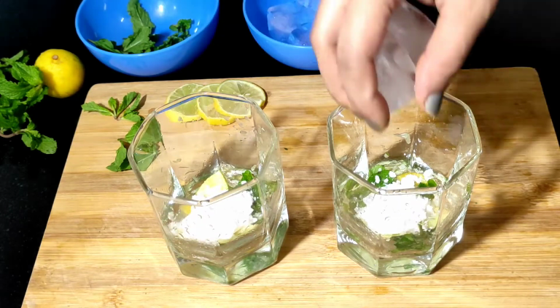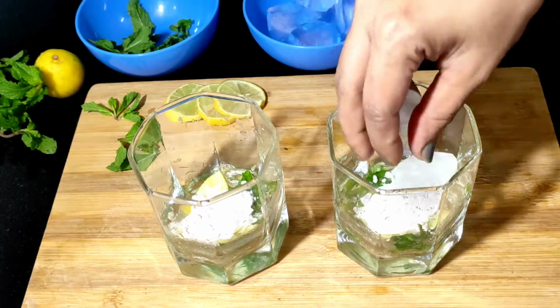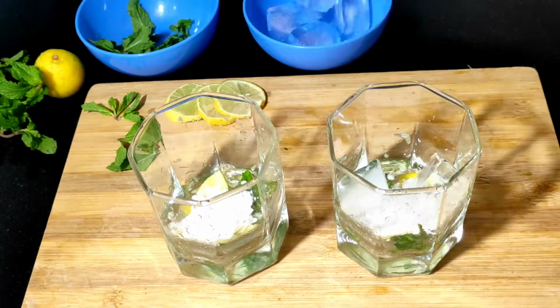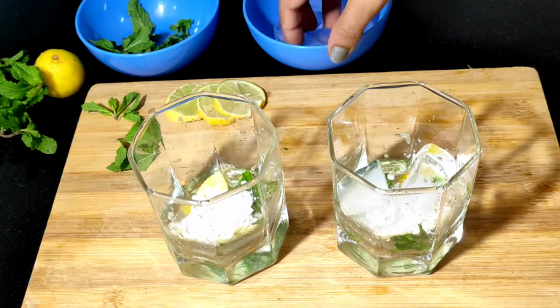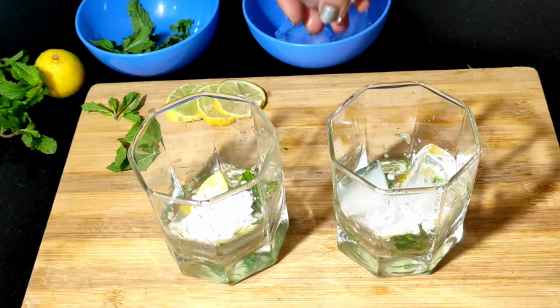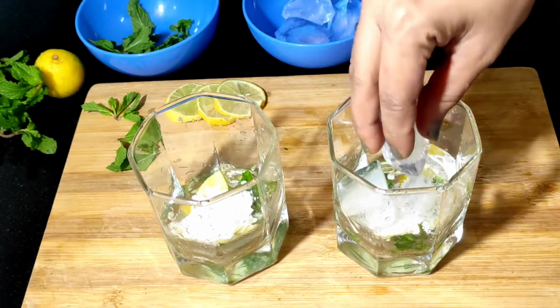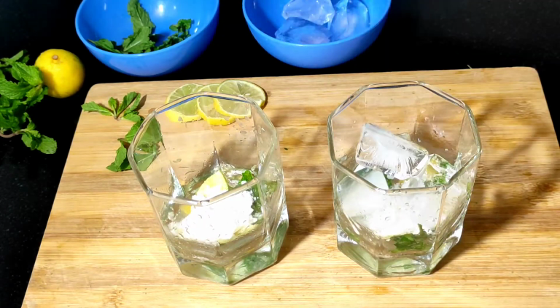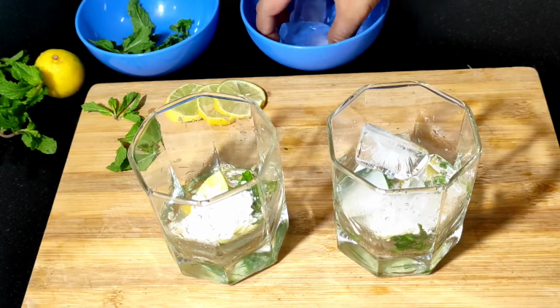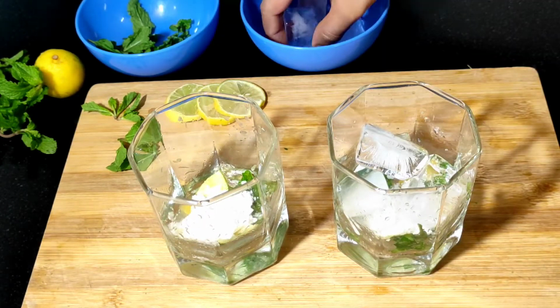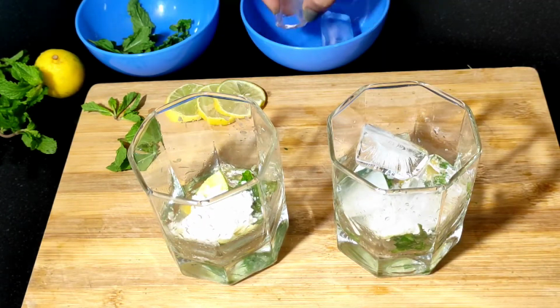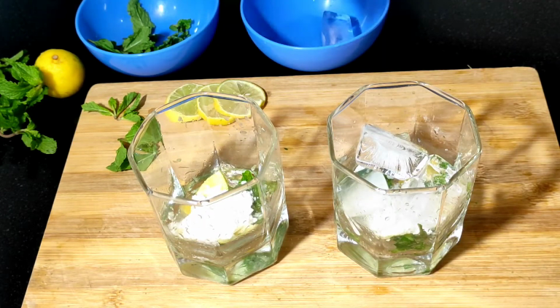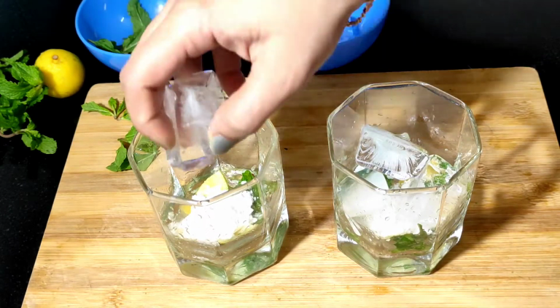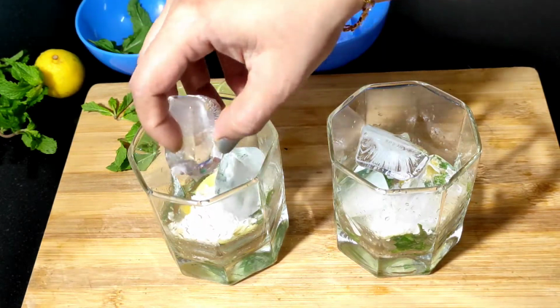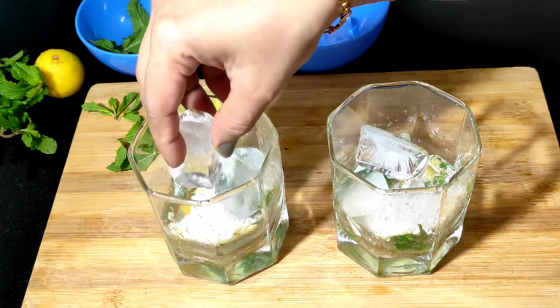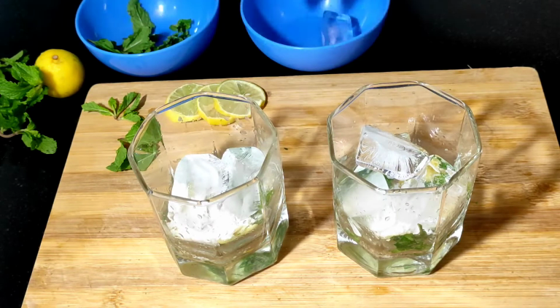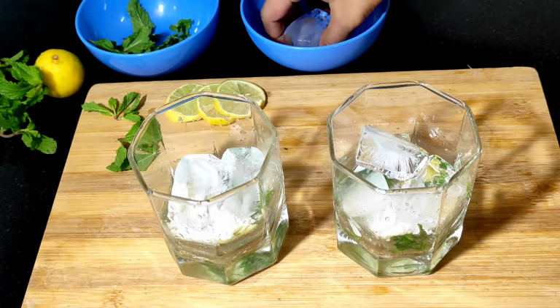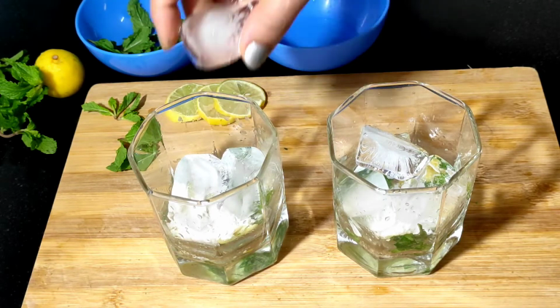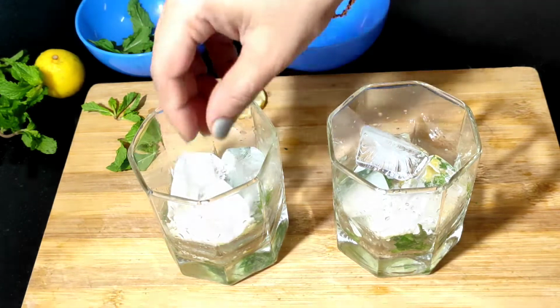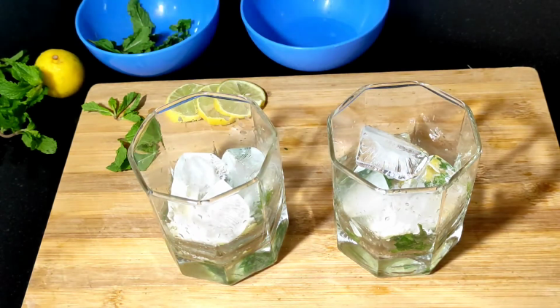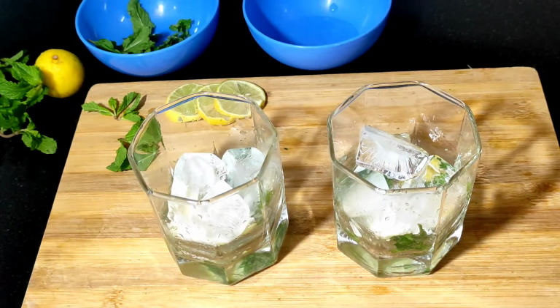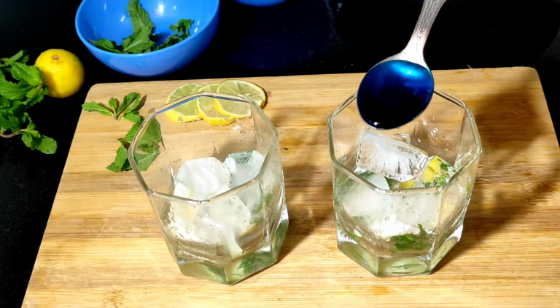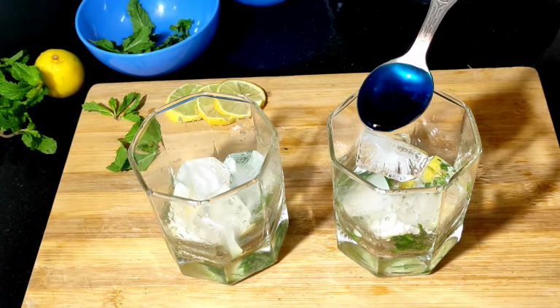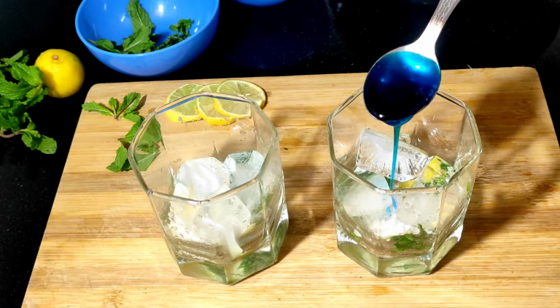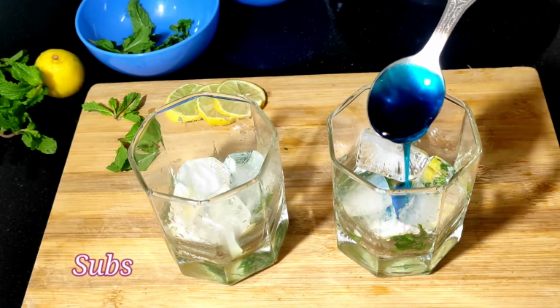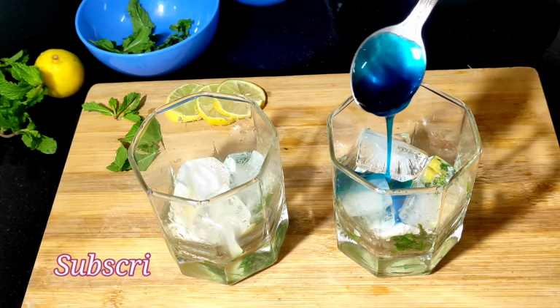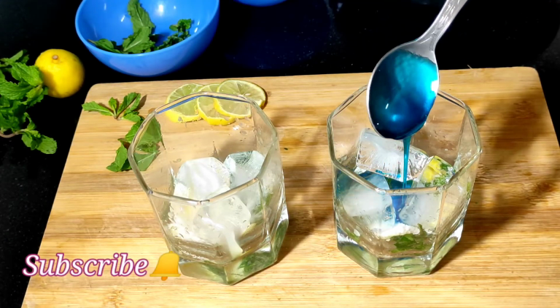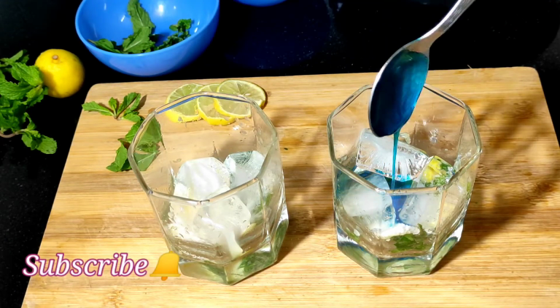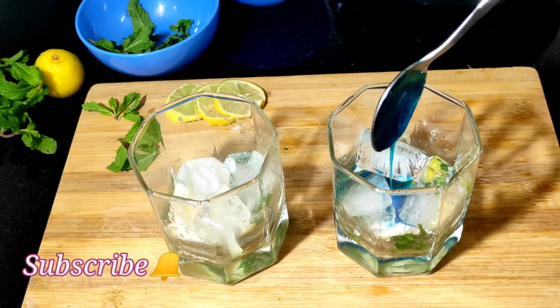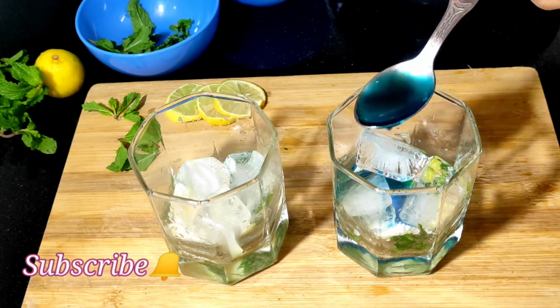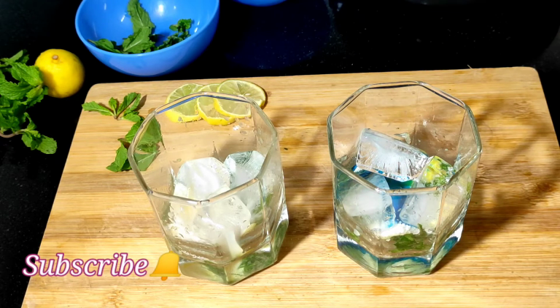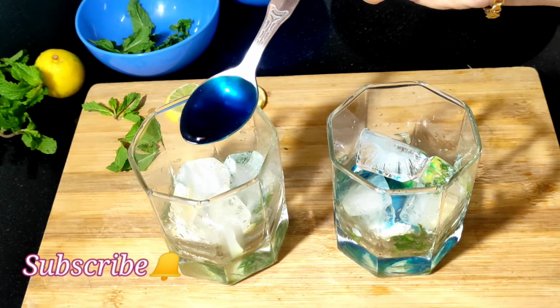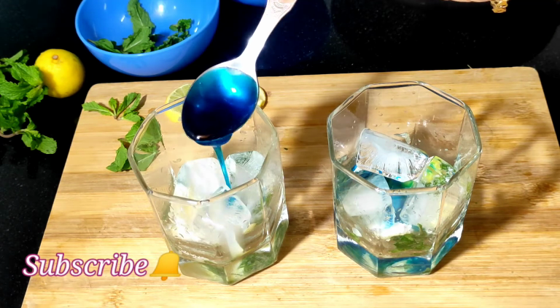Put ice cubes in the glass. Put 4 cubes in. Make sure we put the blue syrup in. Make 1 teaspoon with 2 teaspoons.